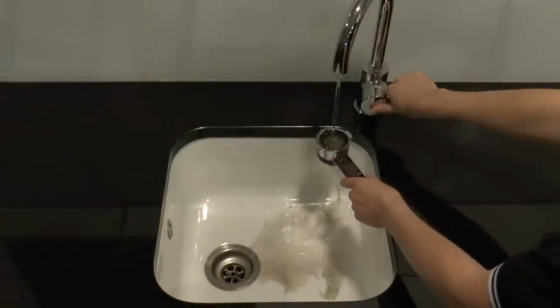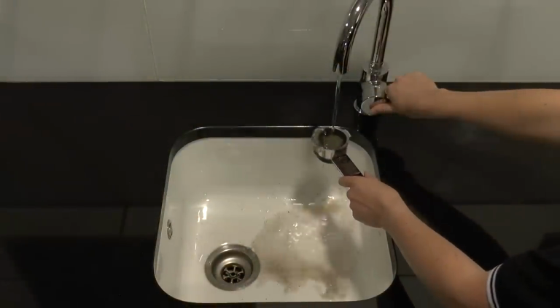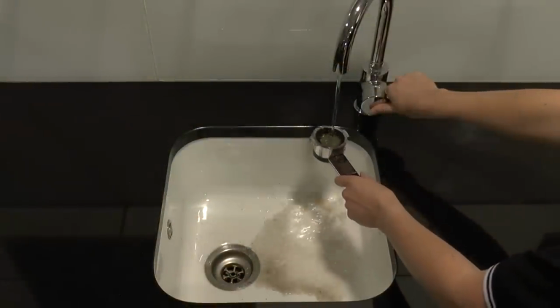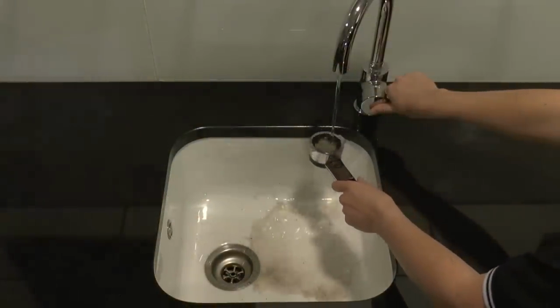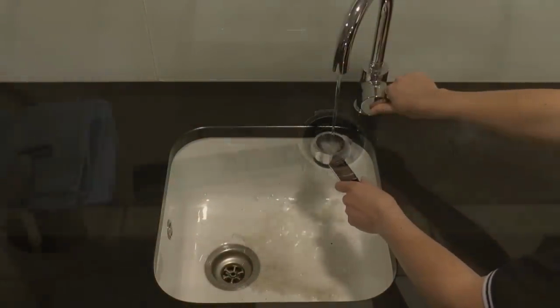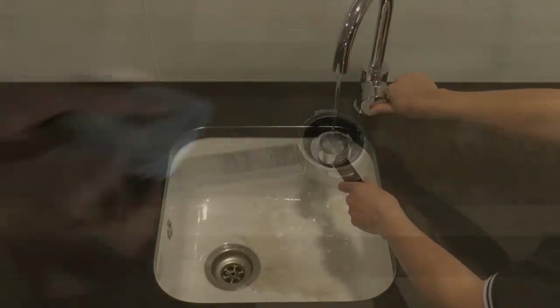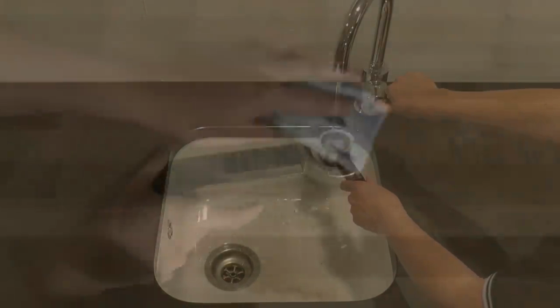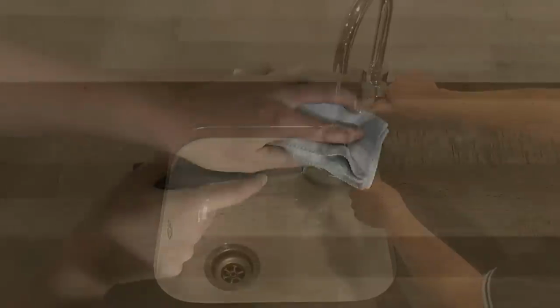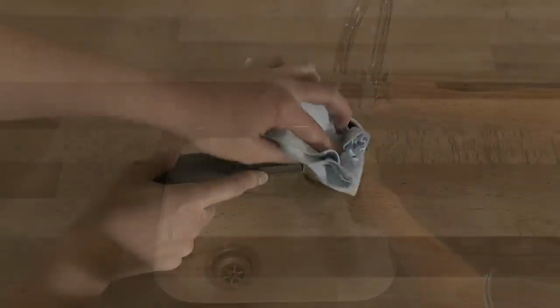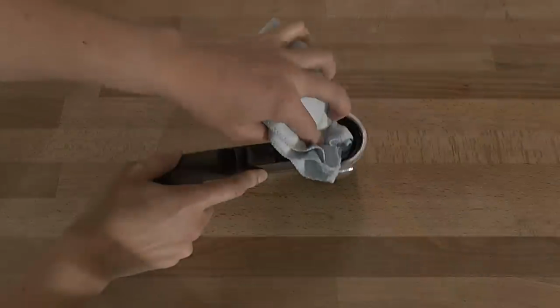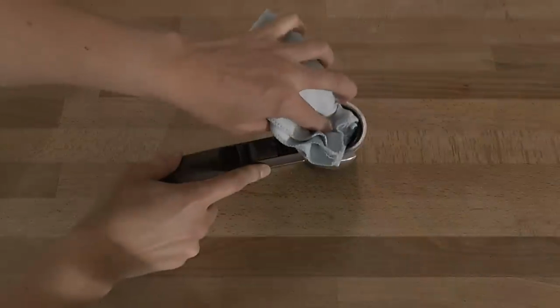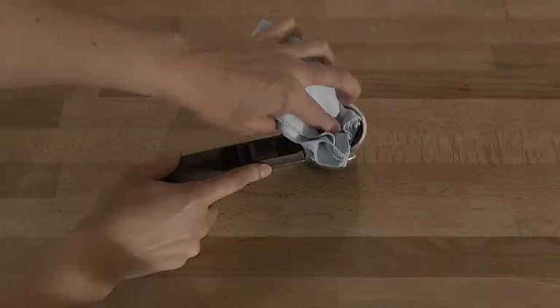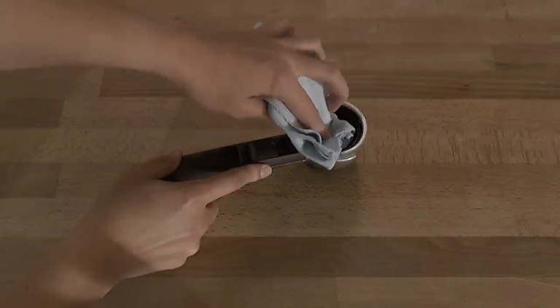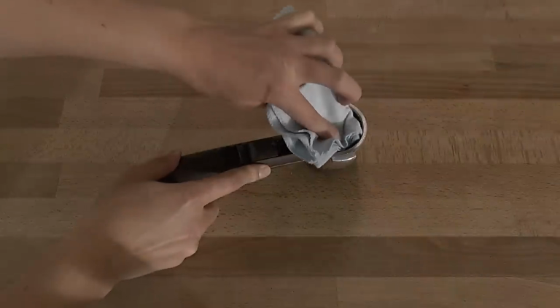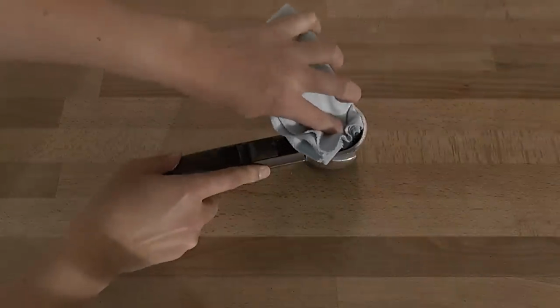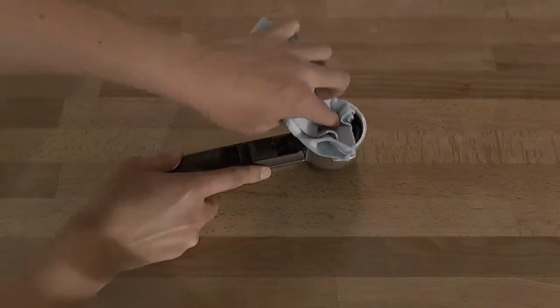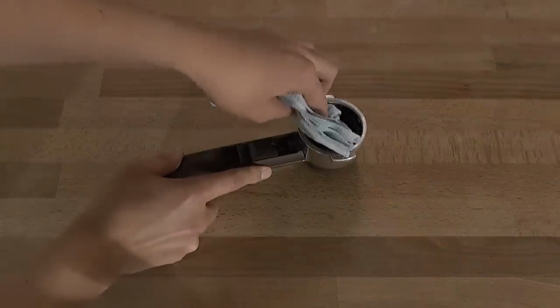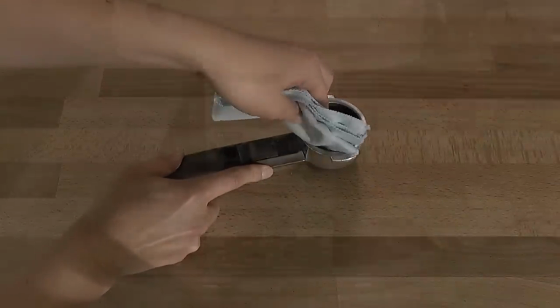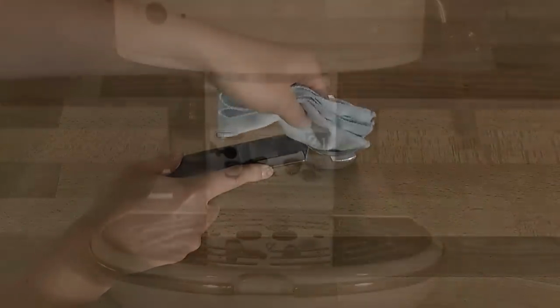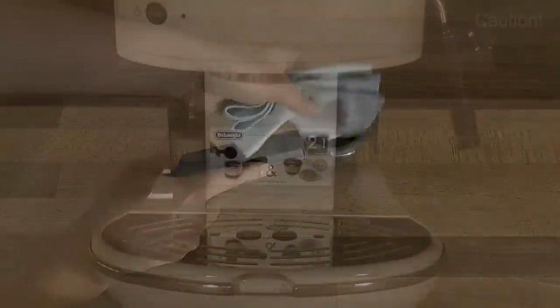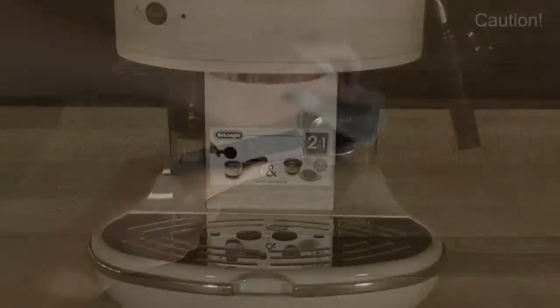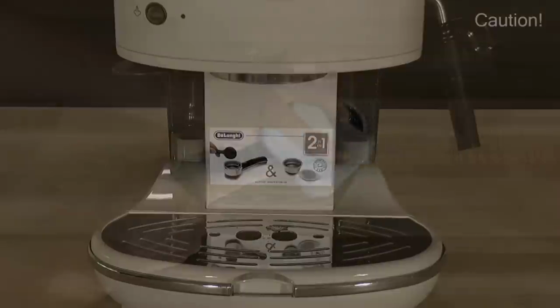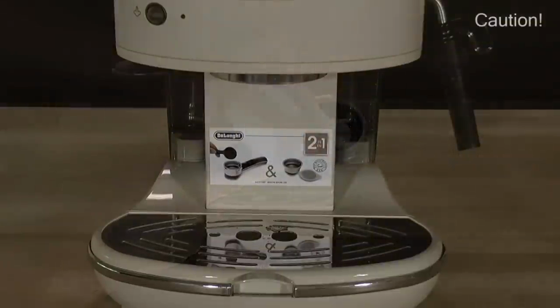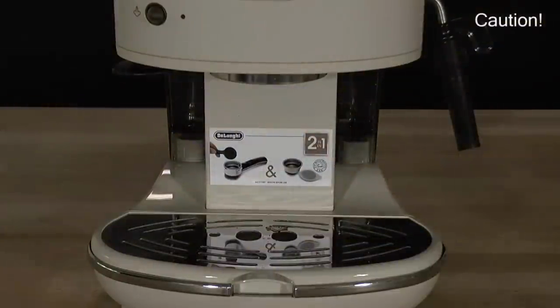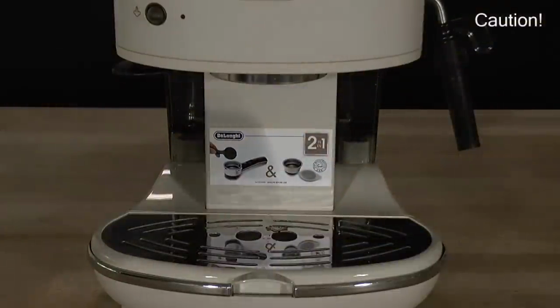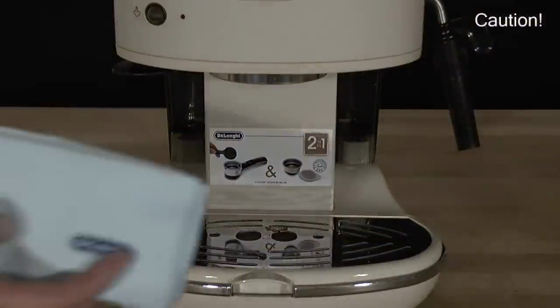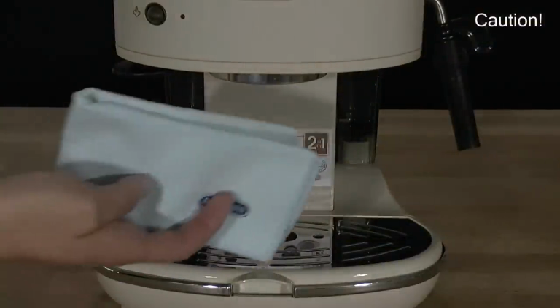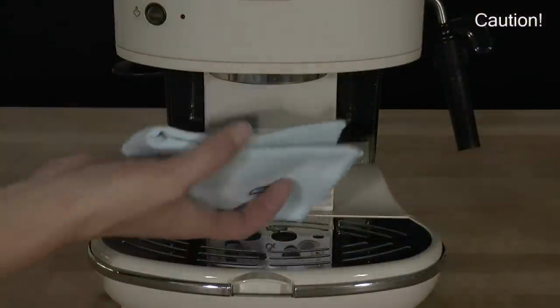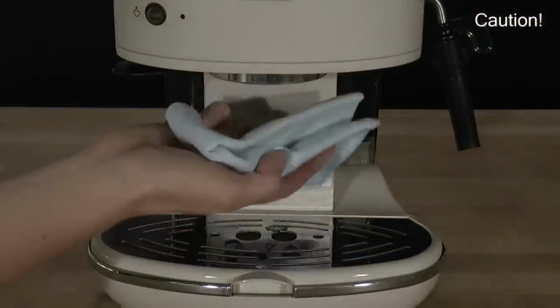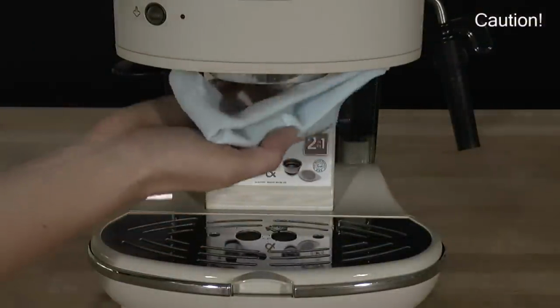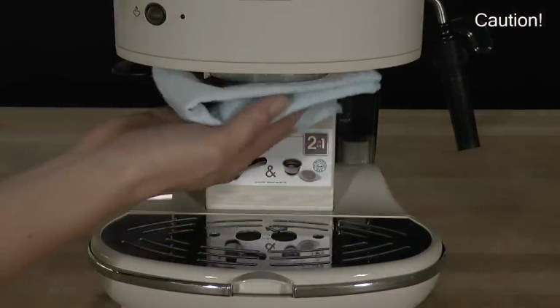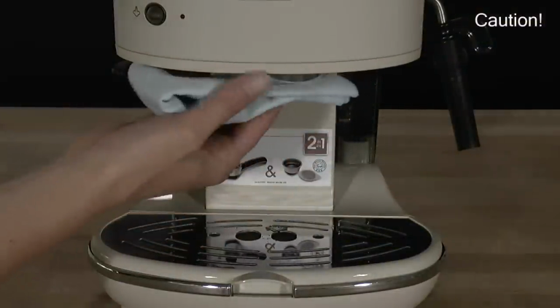Rinse out and wipe over the filter. When the appliance is off and cooled down, wipe the boiler outlet to clear any residual coffee.